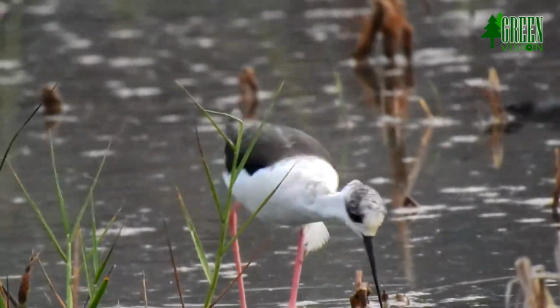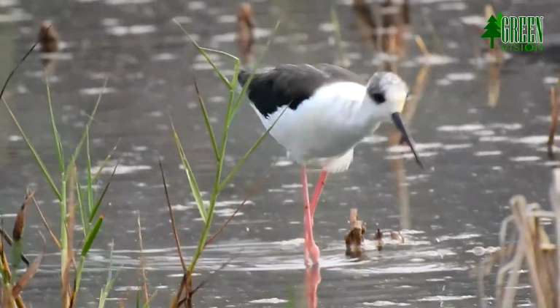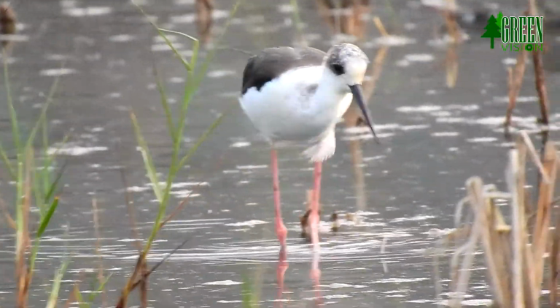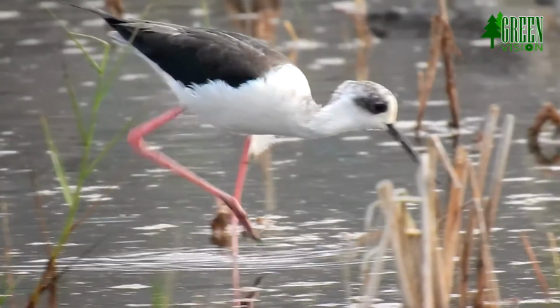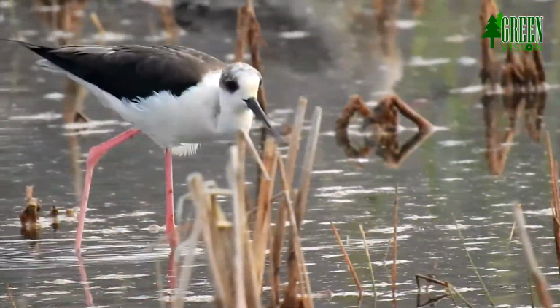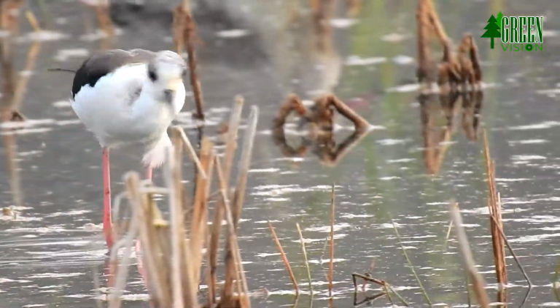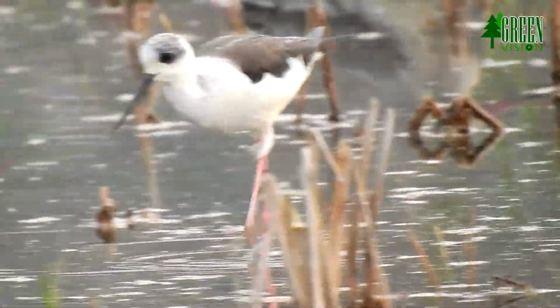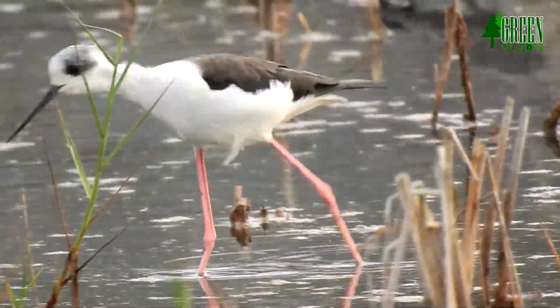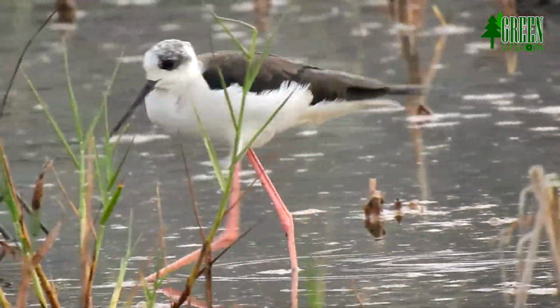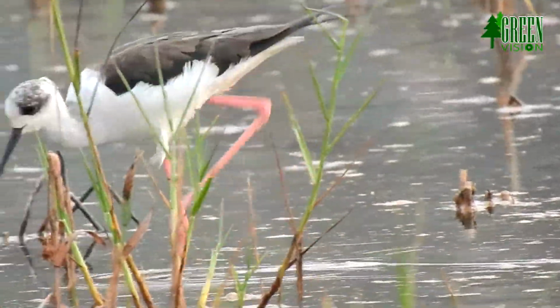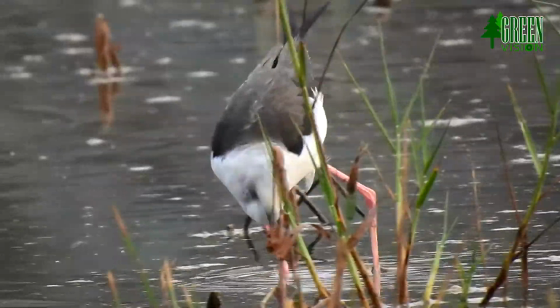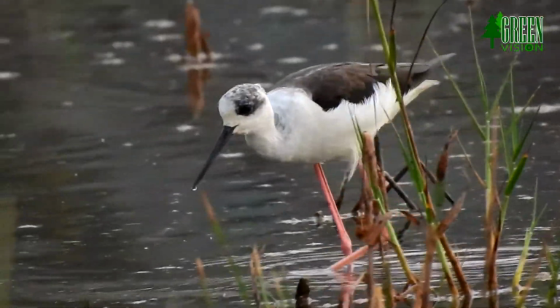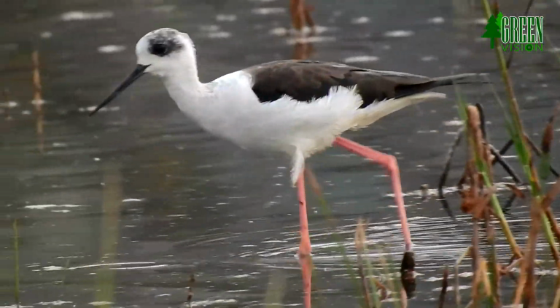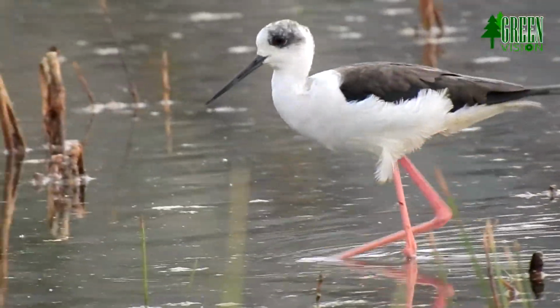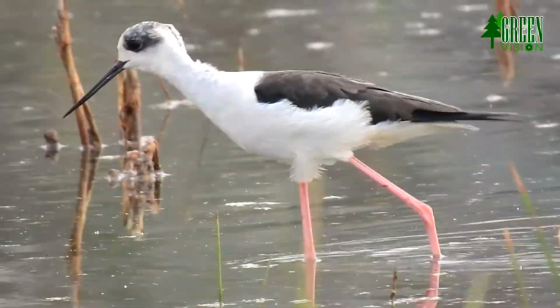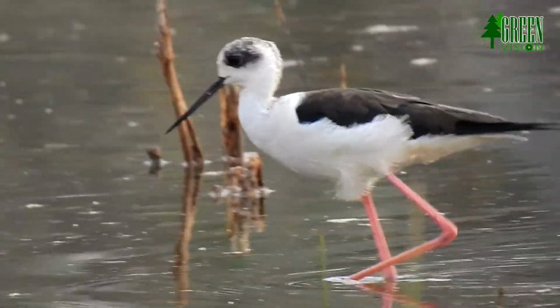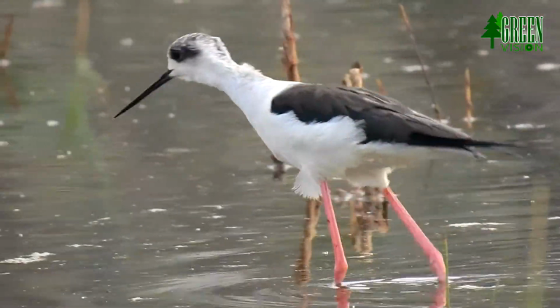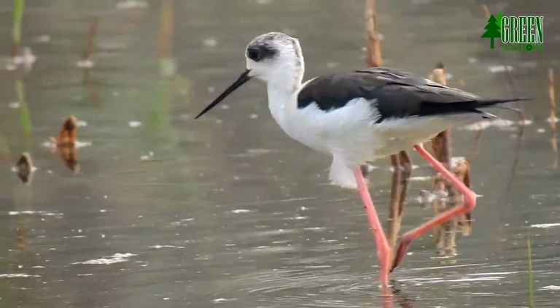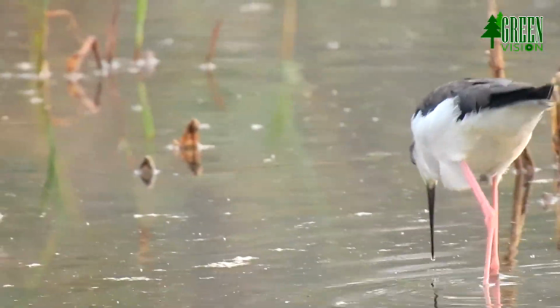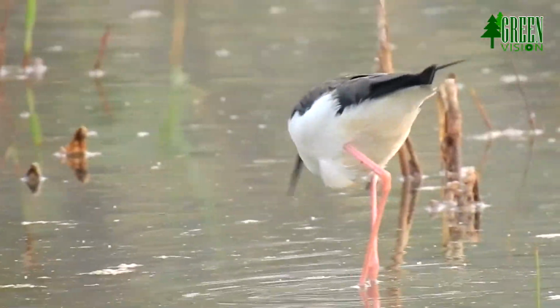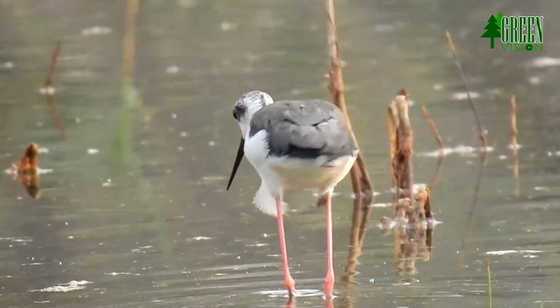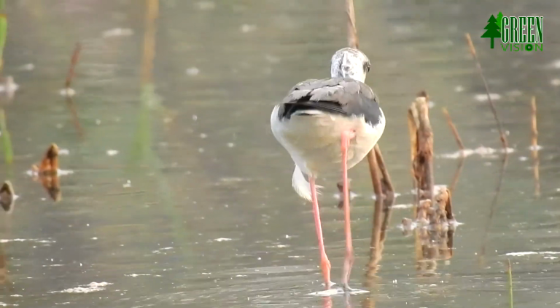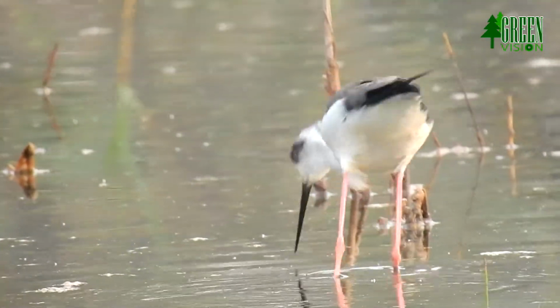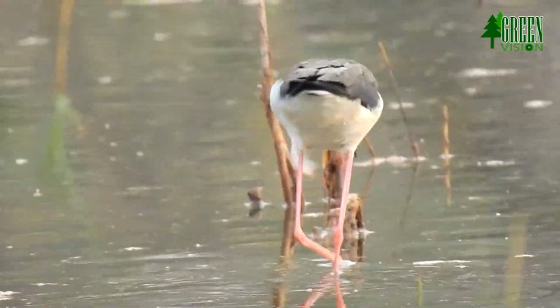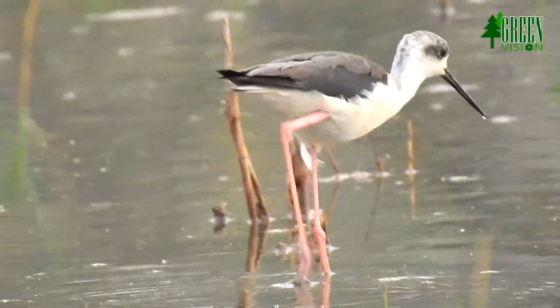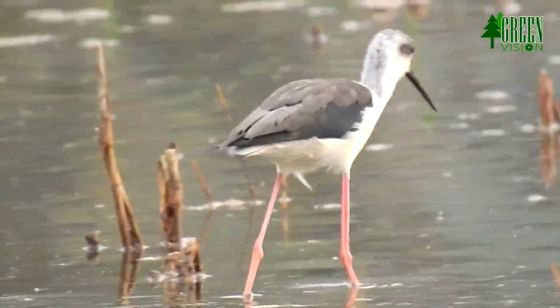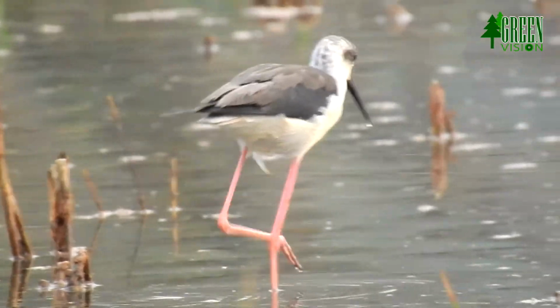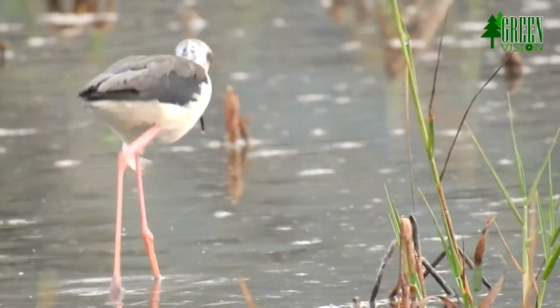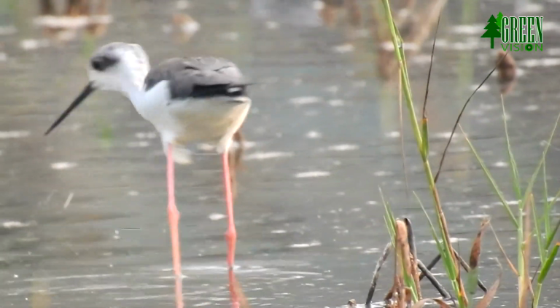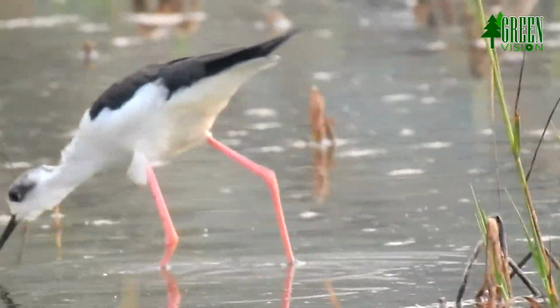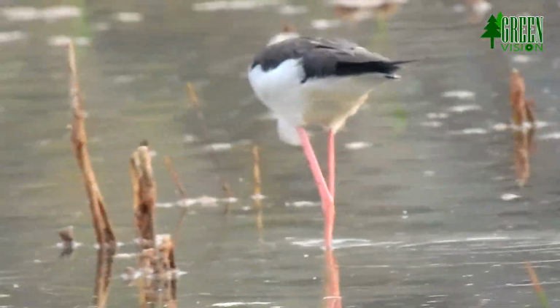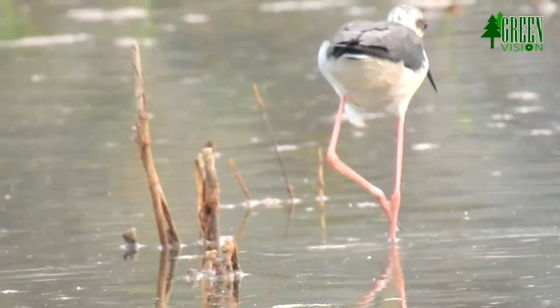Adults are 33 to 36 centimeters long. They have long pink legs, a long thin black bill, and are blackish above and white below, with a white head and neck with a varying amount of black.